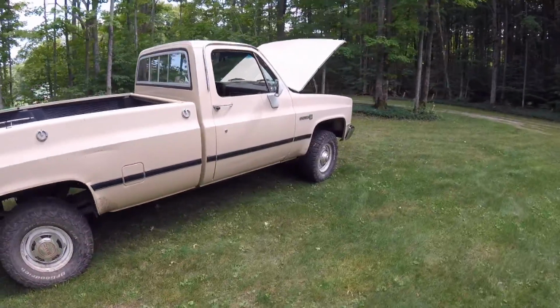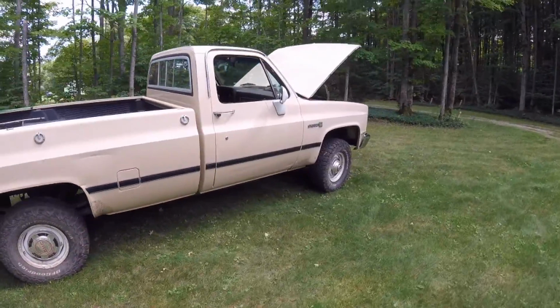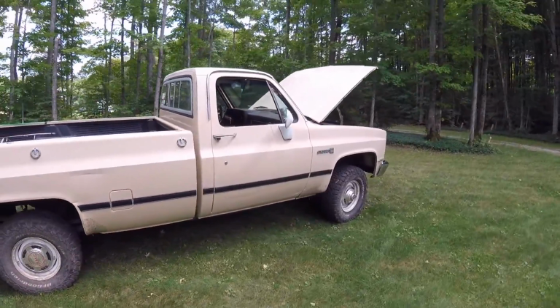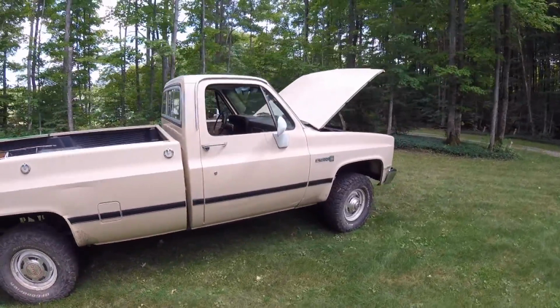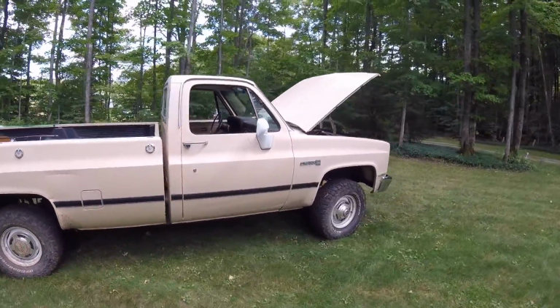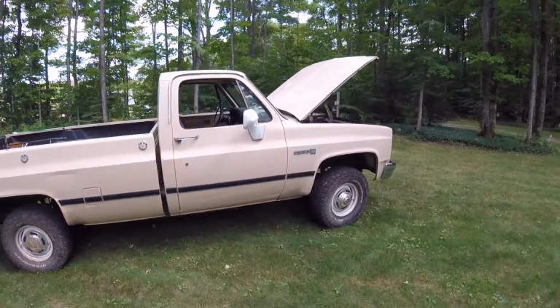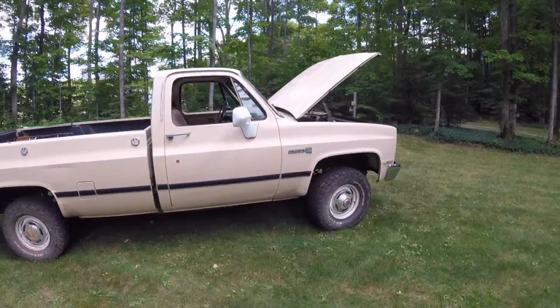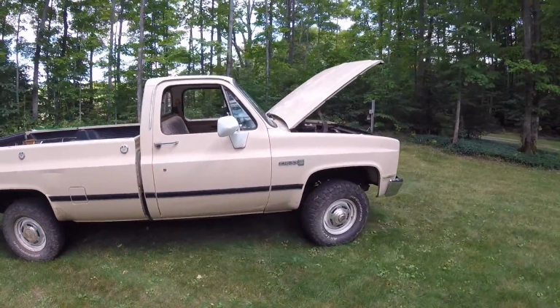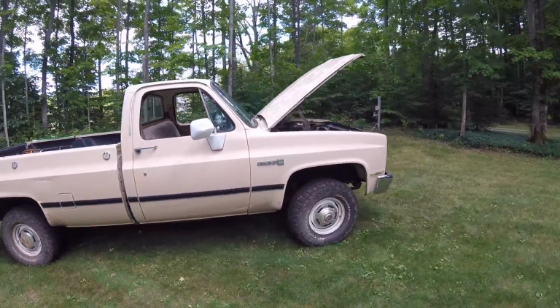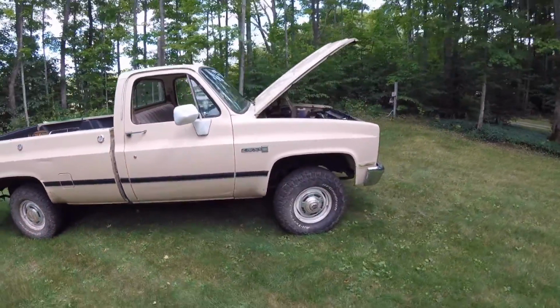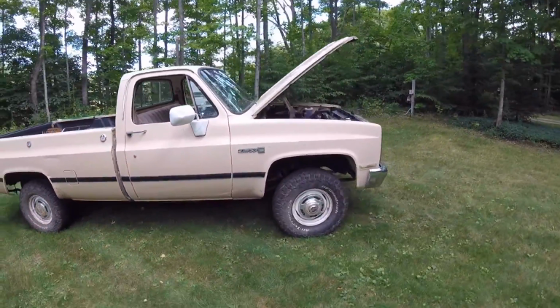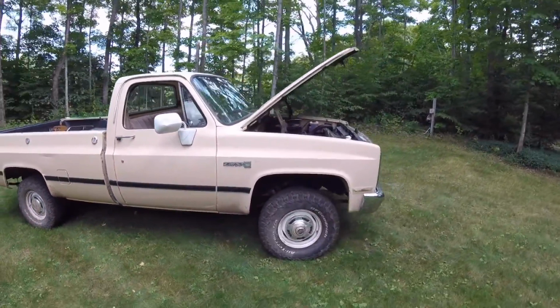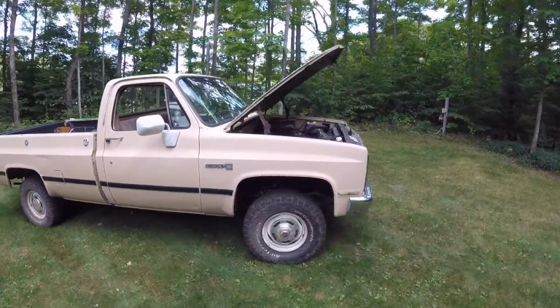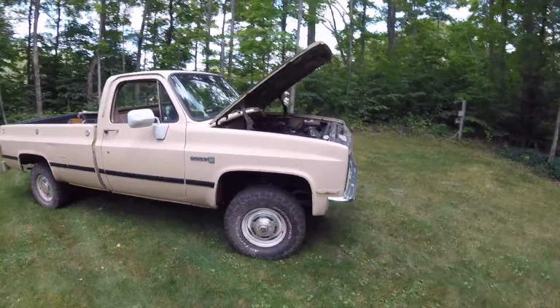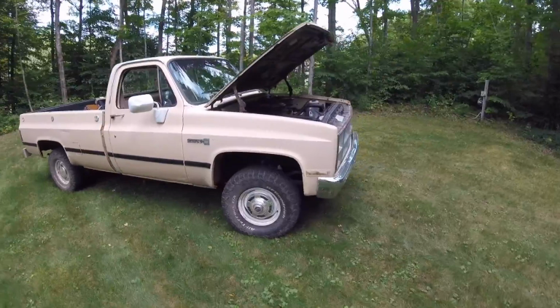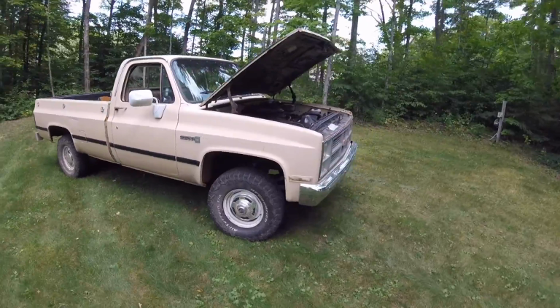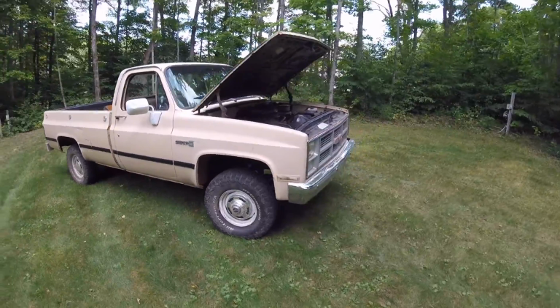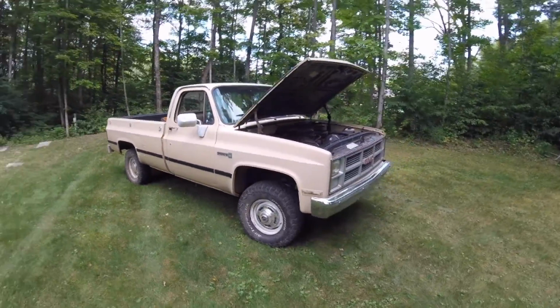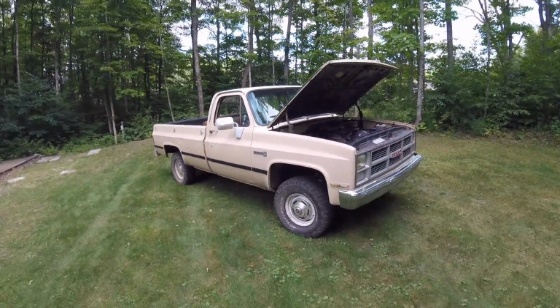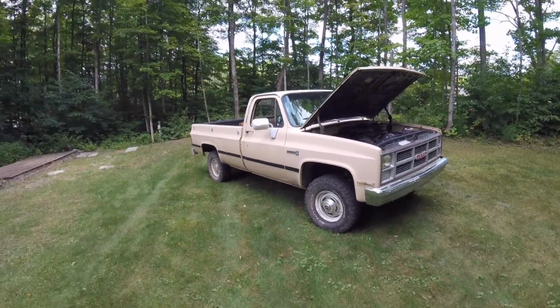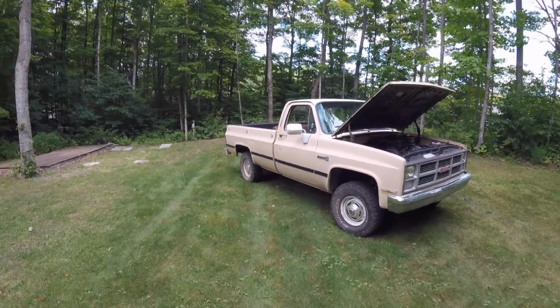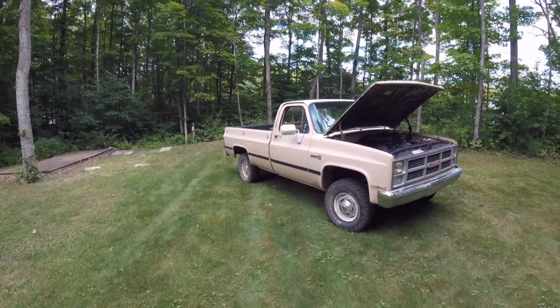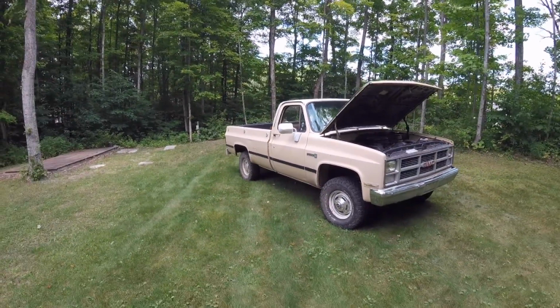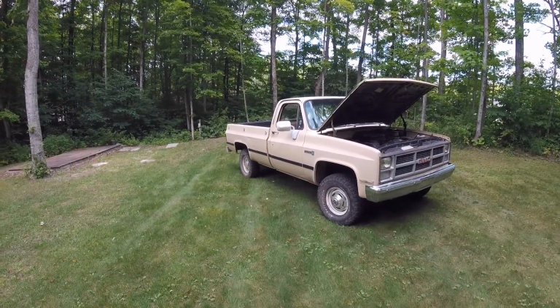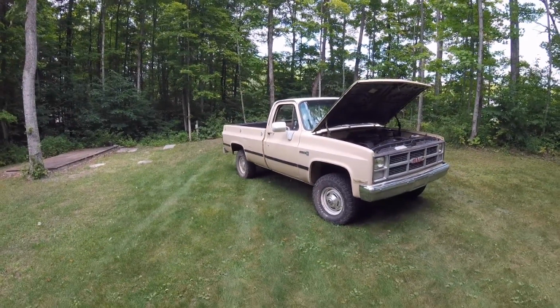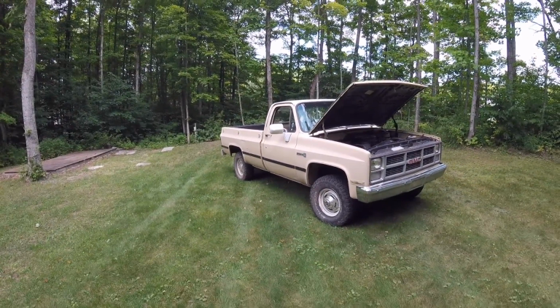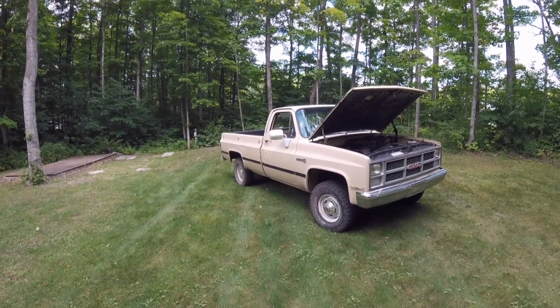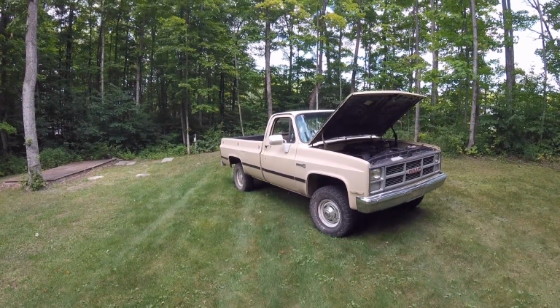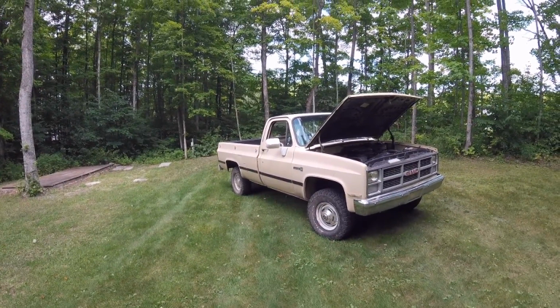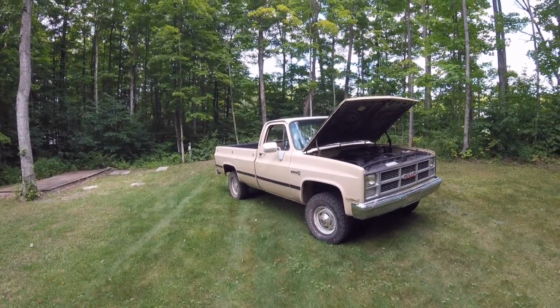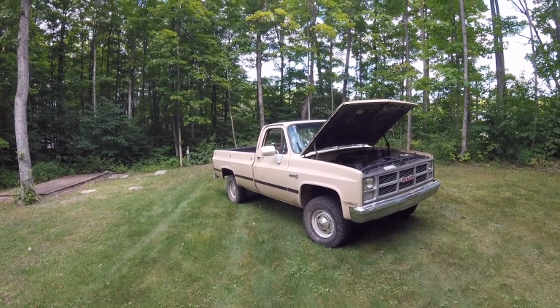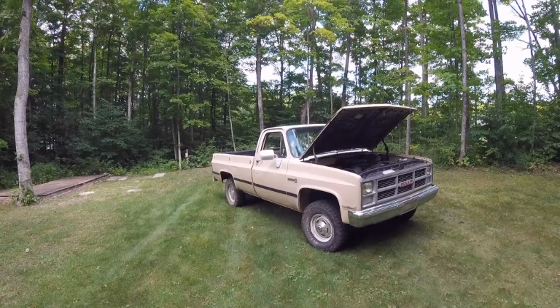Thanks for watching guys. Overall, square body trucks take a beating pretty well — 36 years later they're still going strong. Thanks for watching.